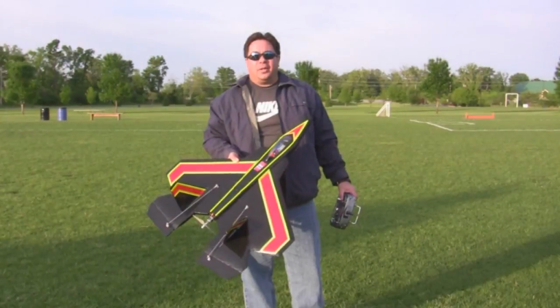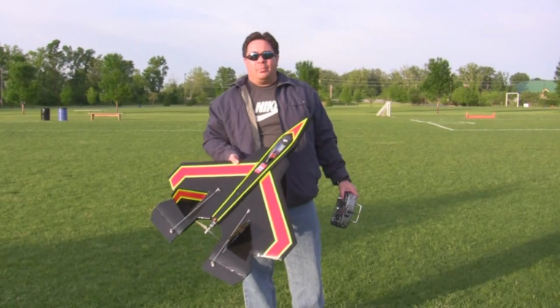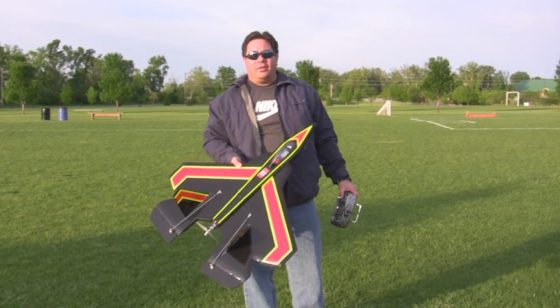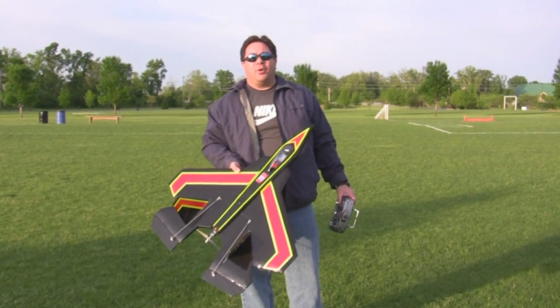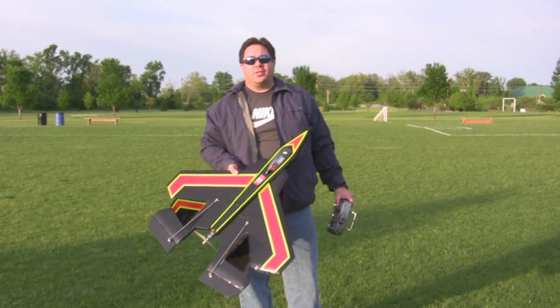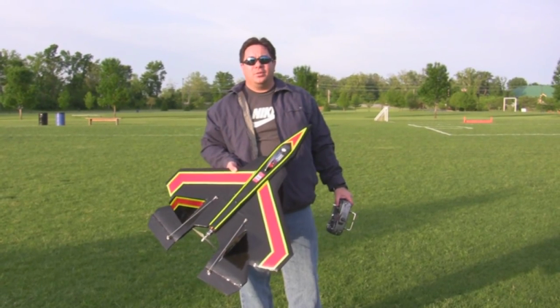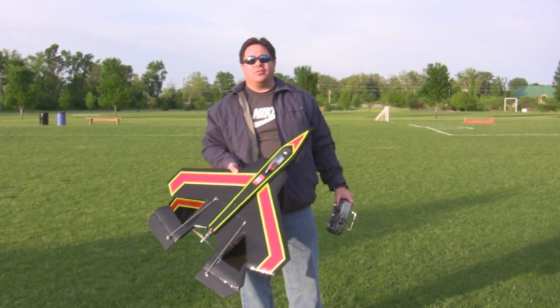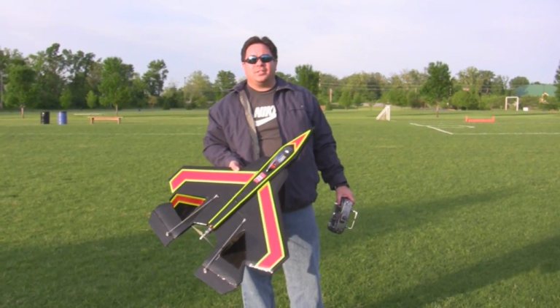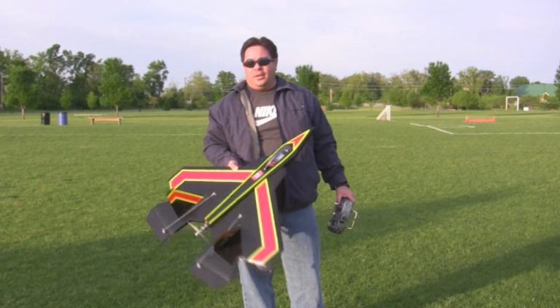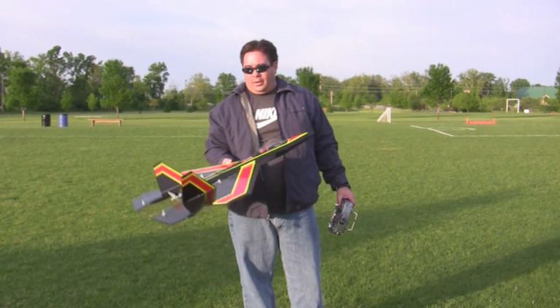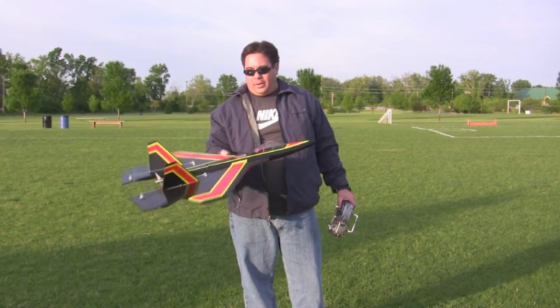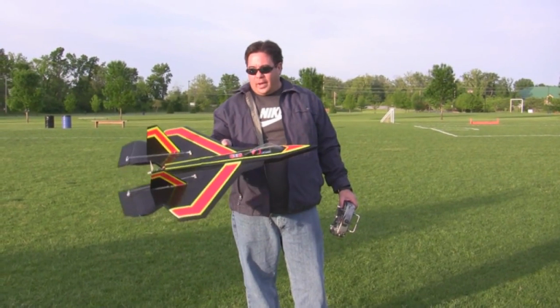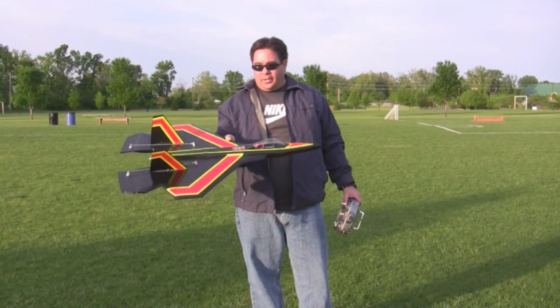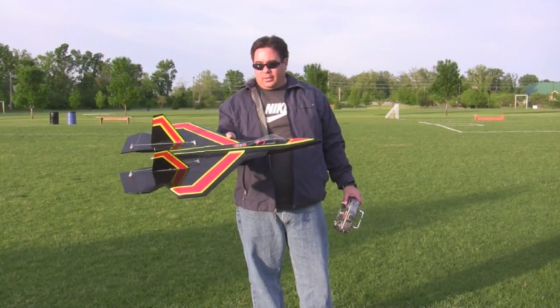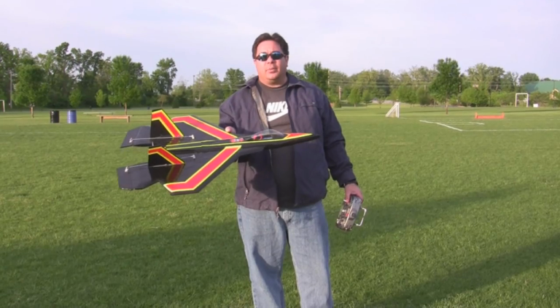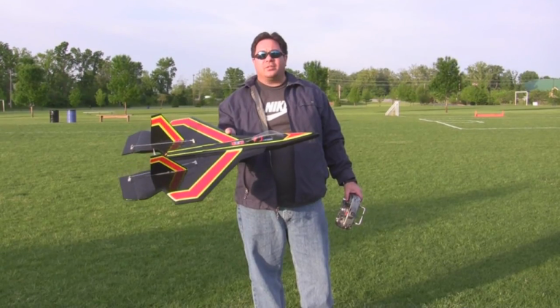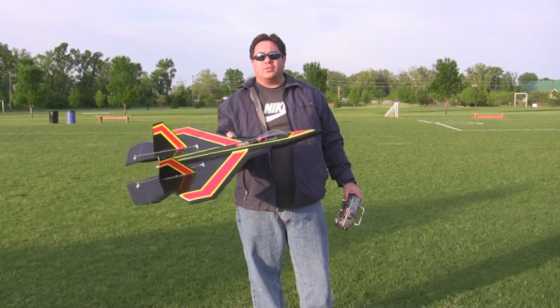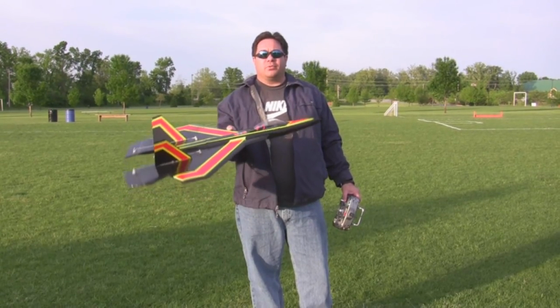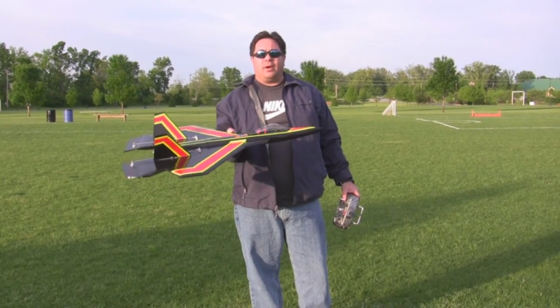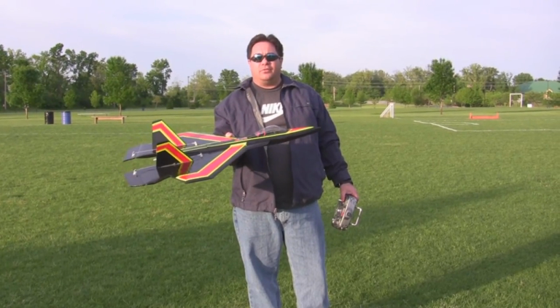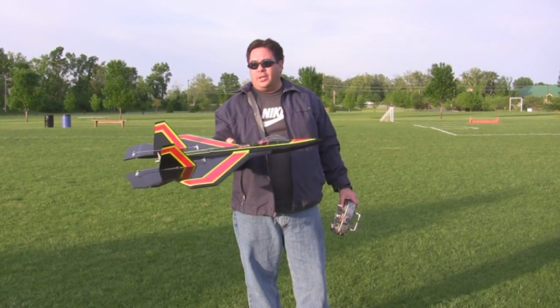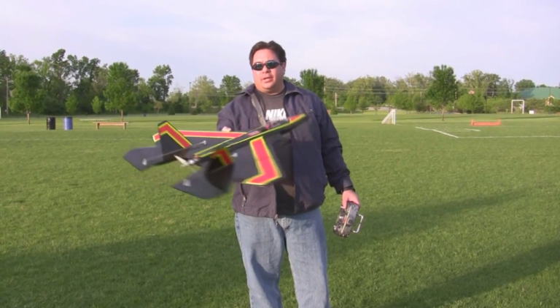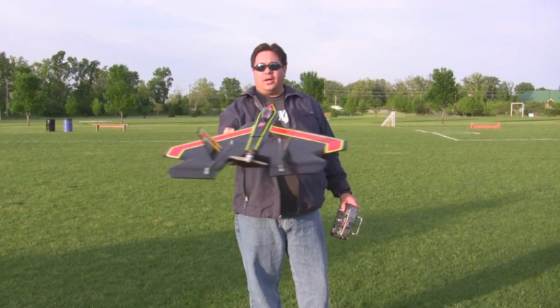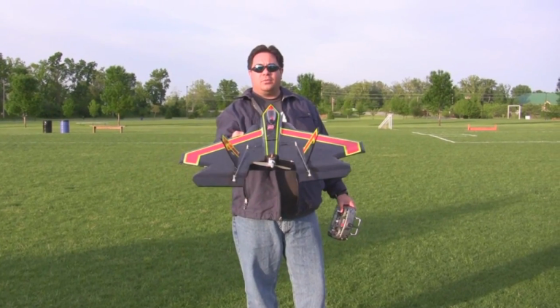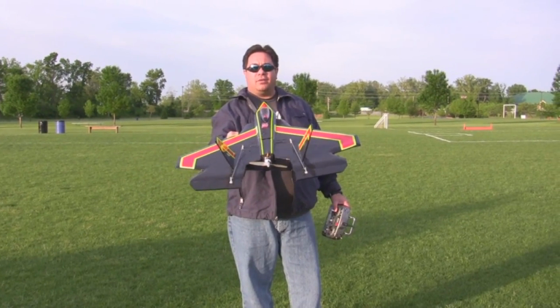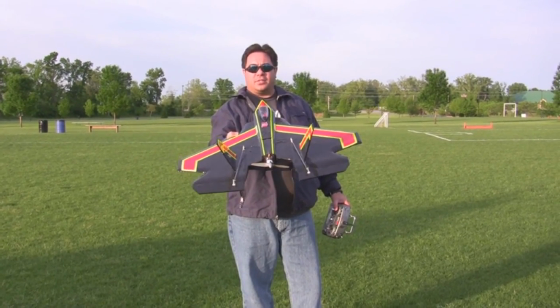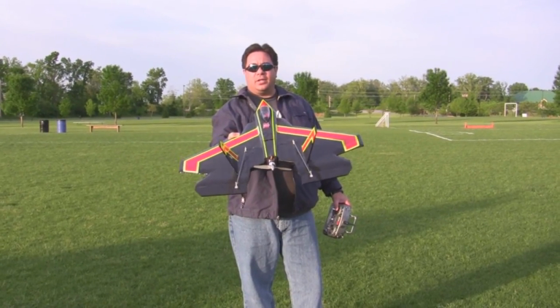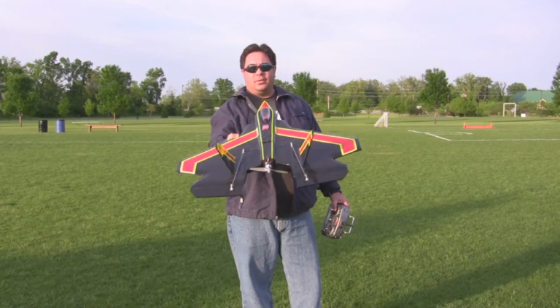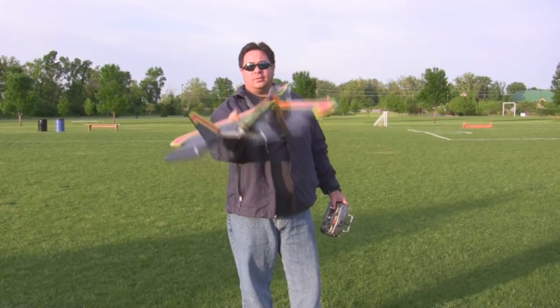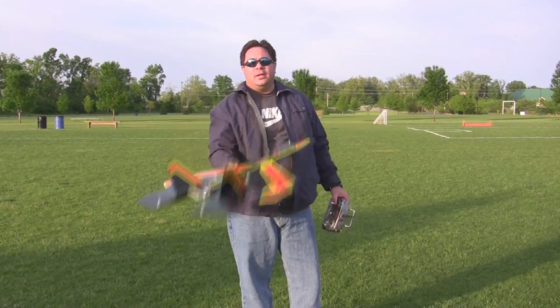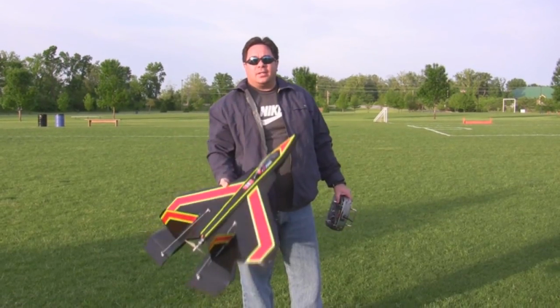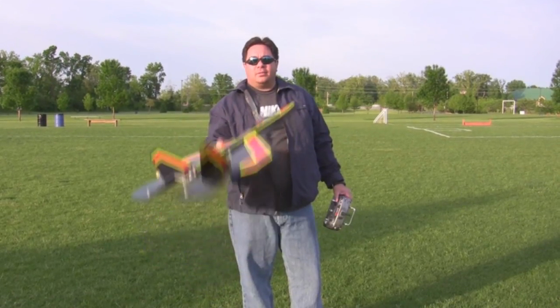We're back out here at the park for day two of flight testing. I added a little bit of weight to the nose to move the center of gravity a little forward, and I also have the new tail fins ready to go. So let's see how it goes.